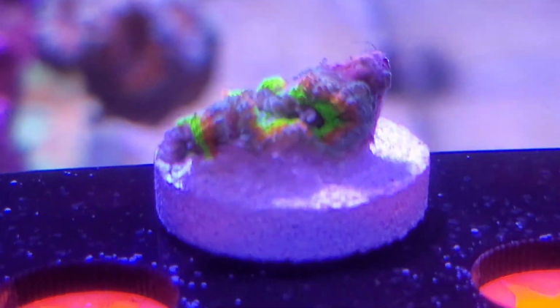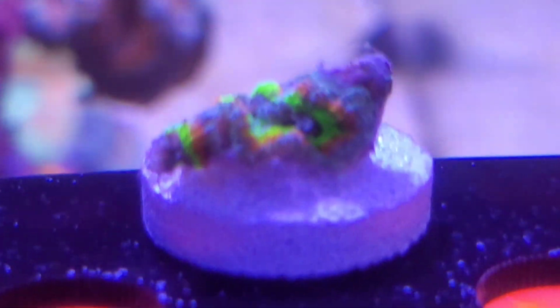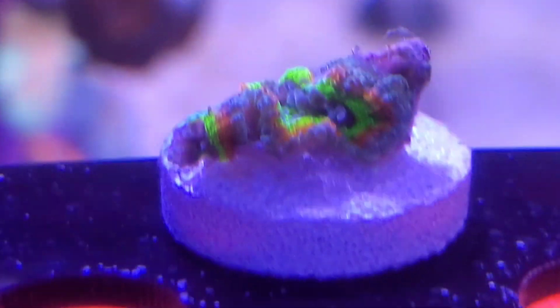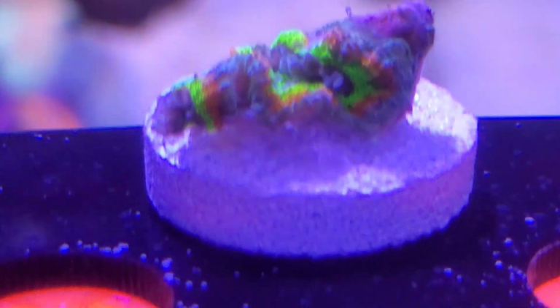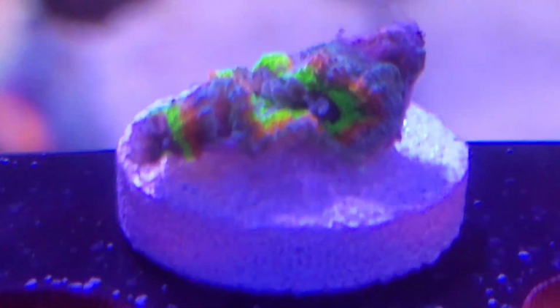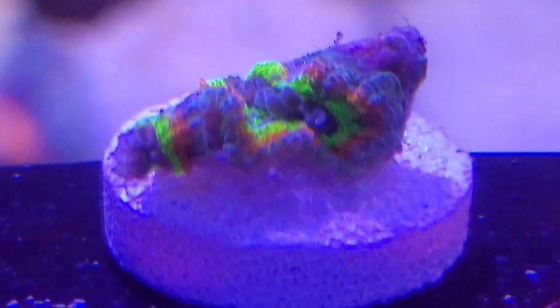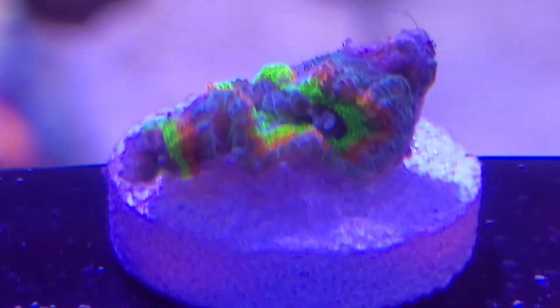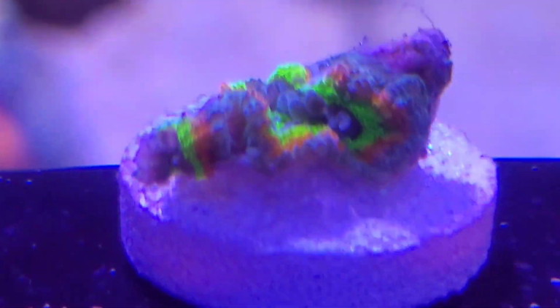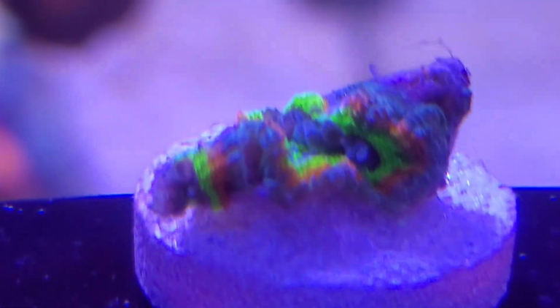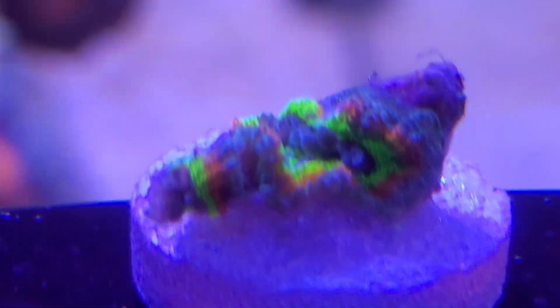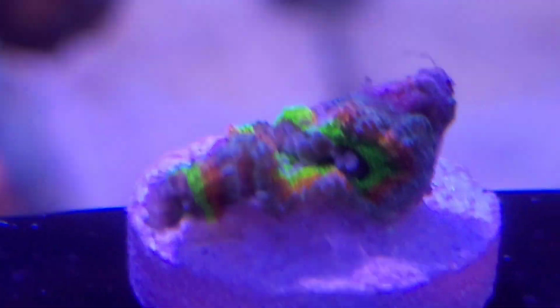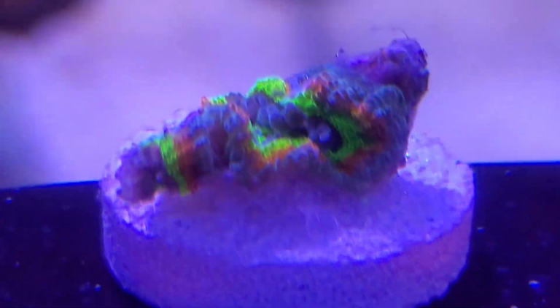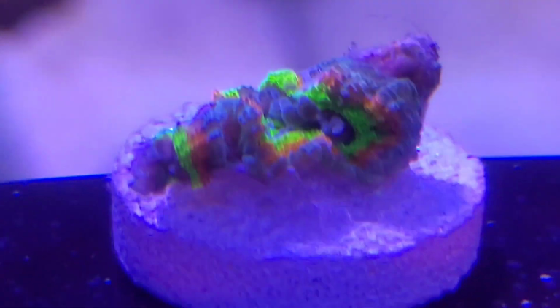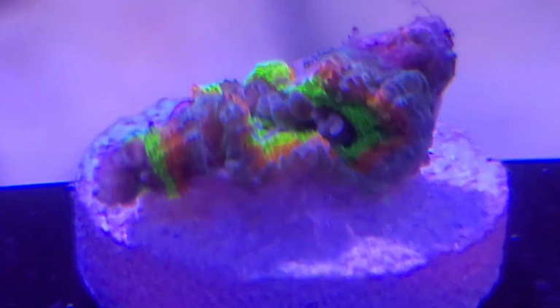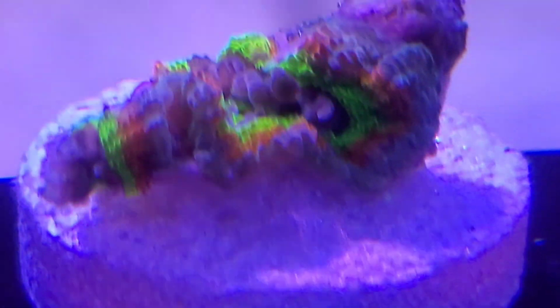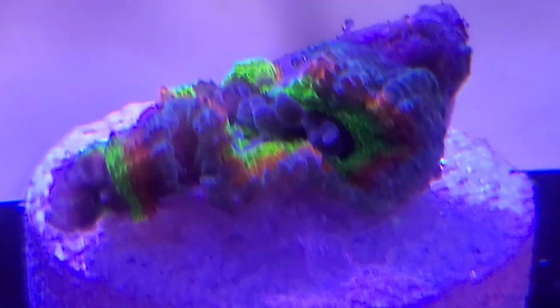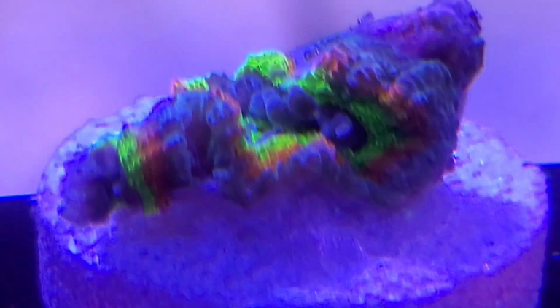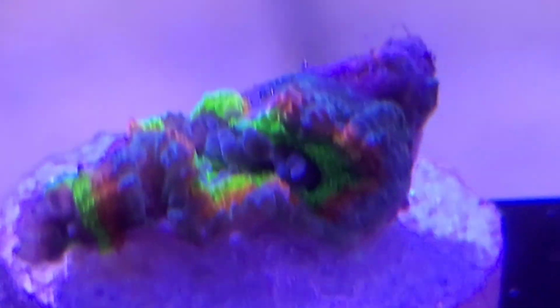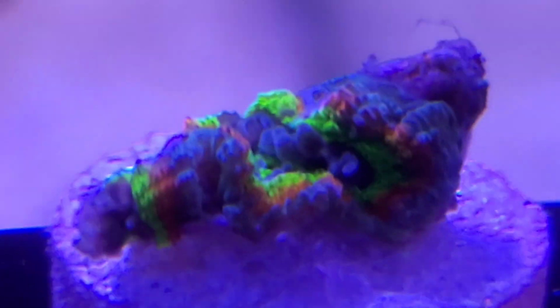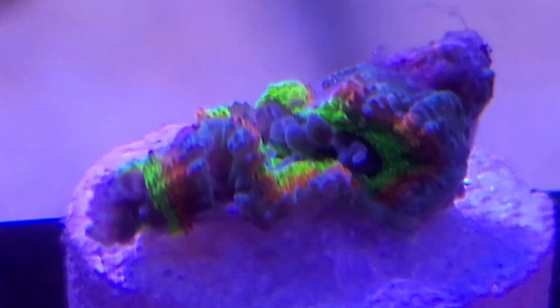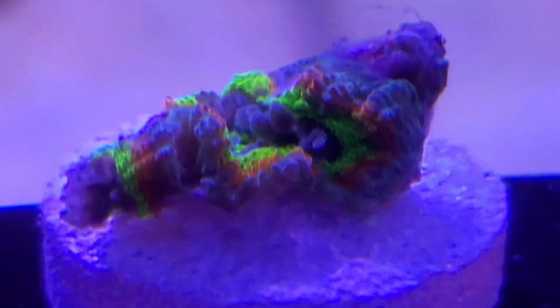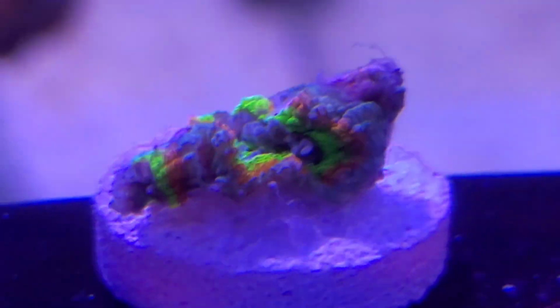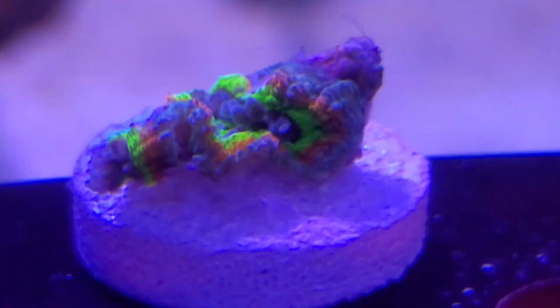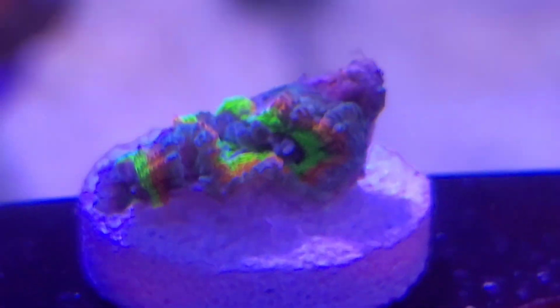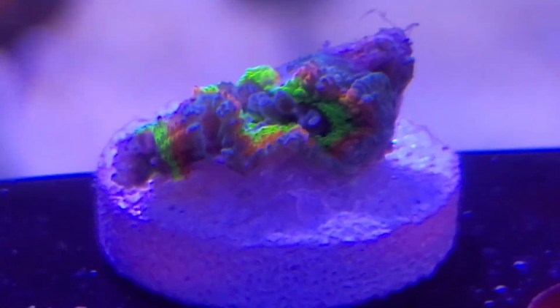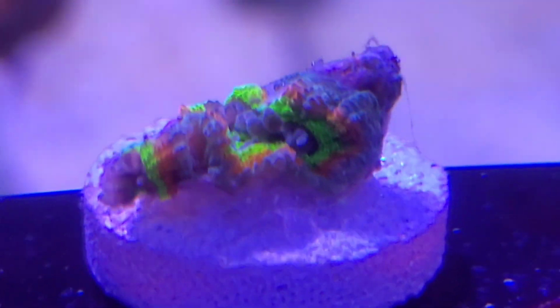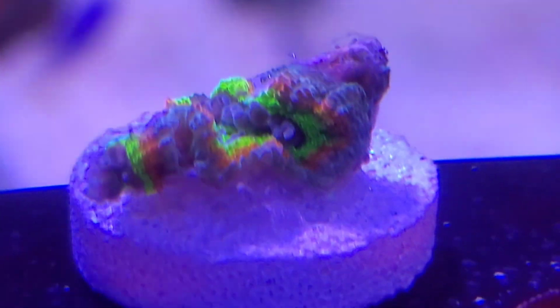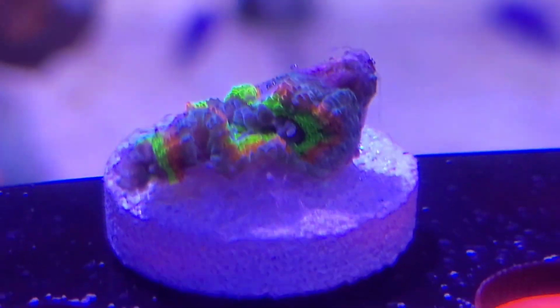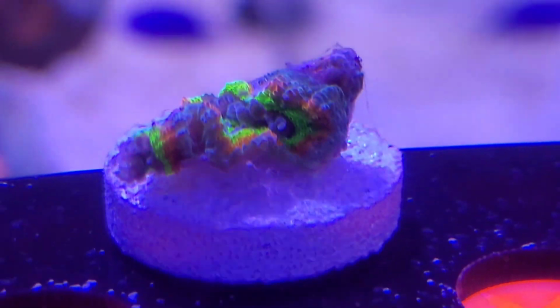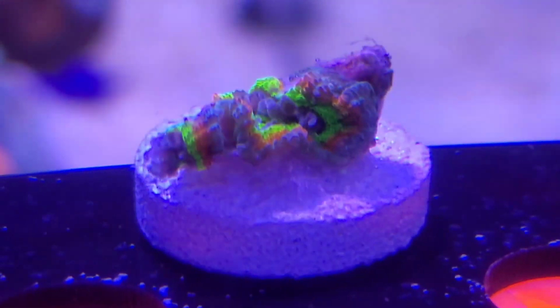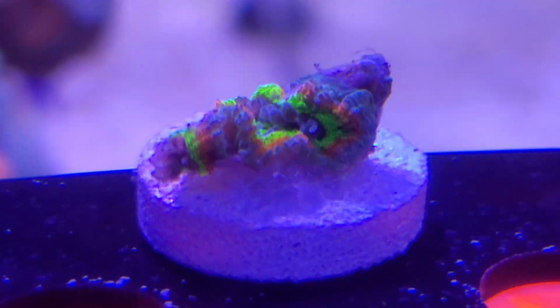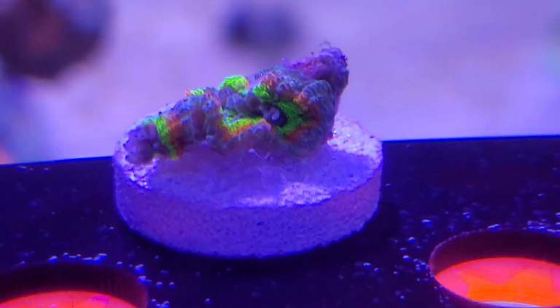That's the name of it — Holy Grail Micro Musa. Colors are already coming in, blue. It's about one and a half heads — that's around $450 to $500 right there.